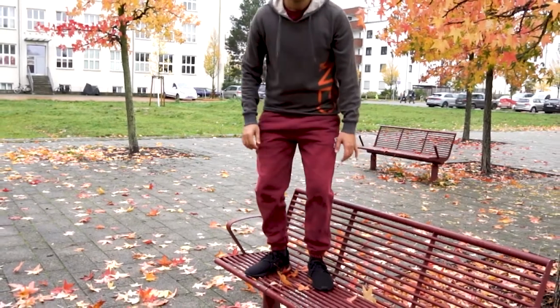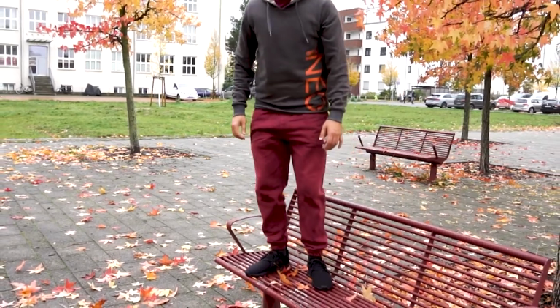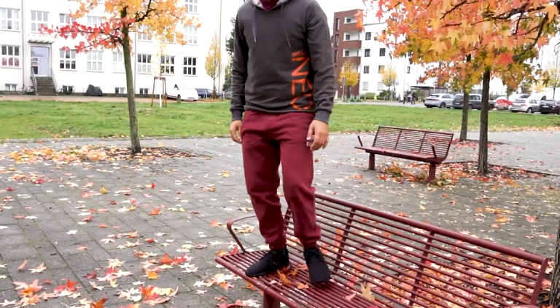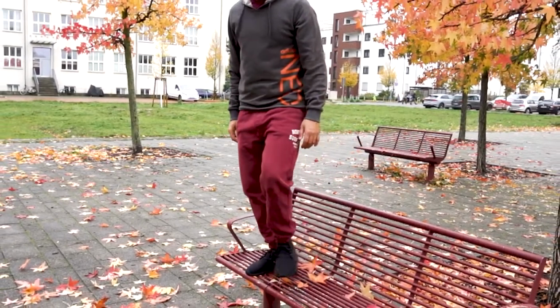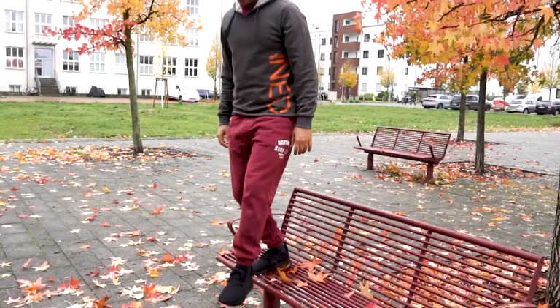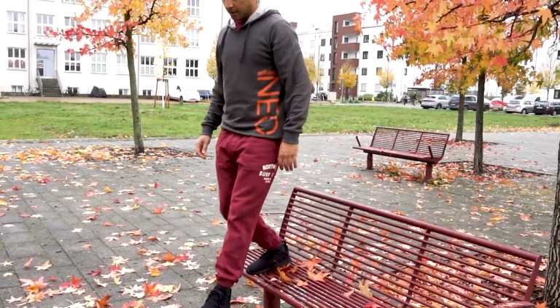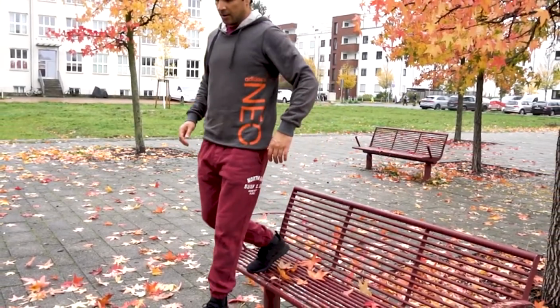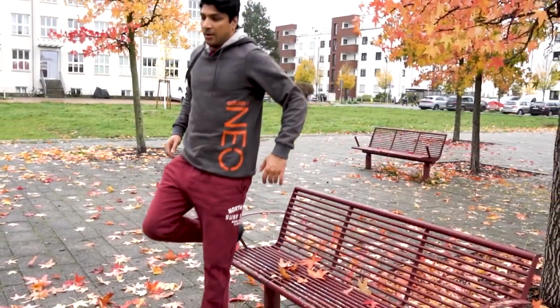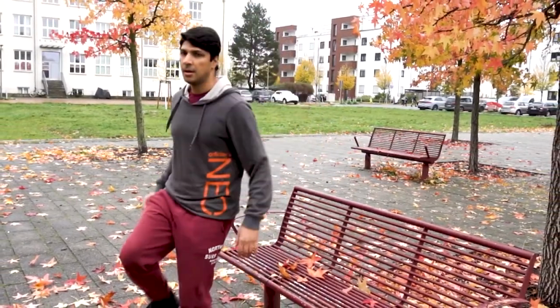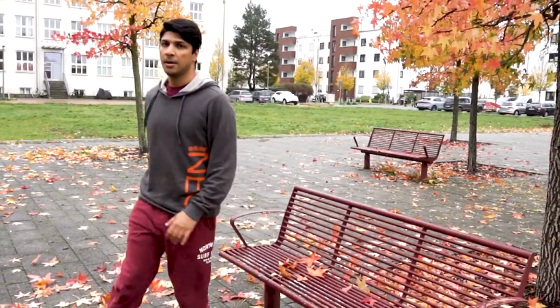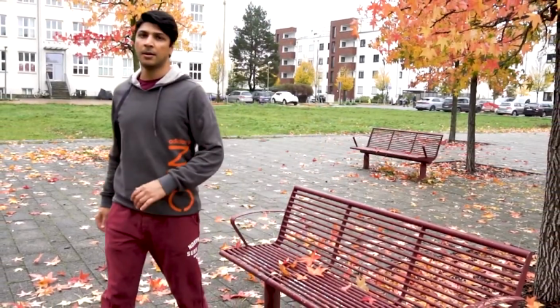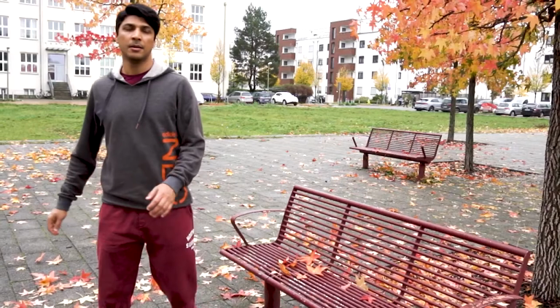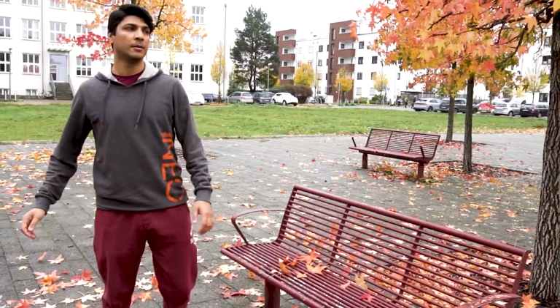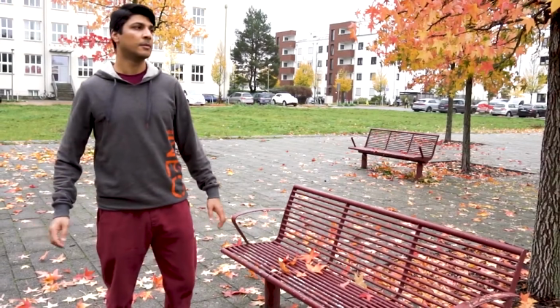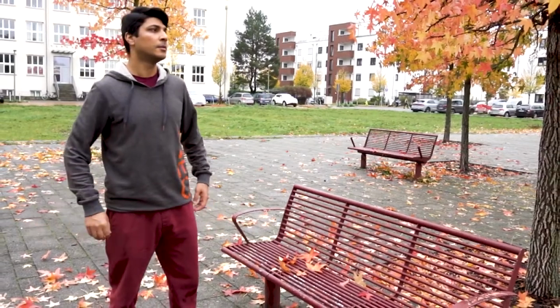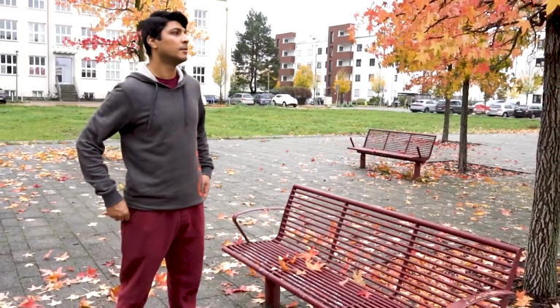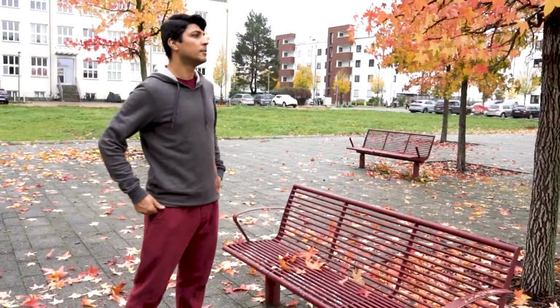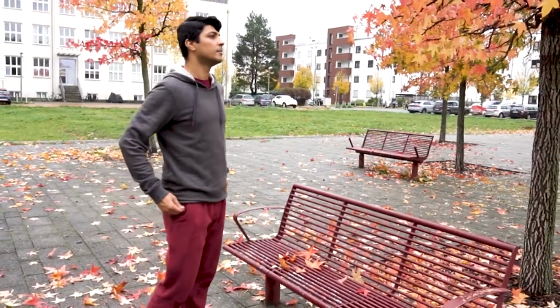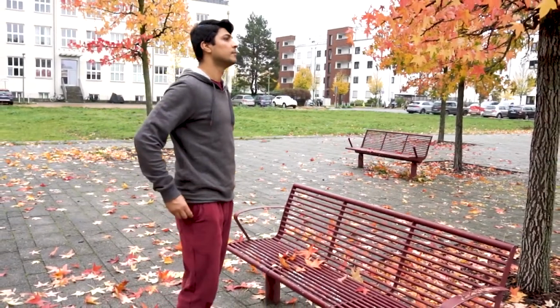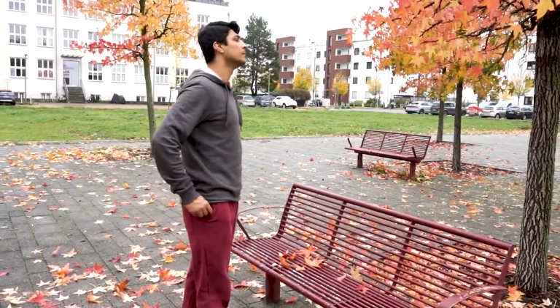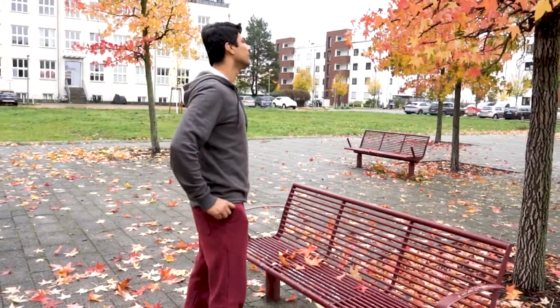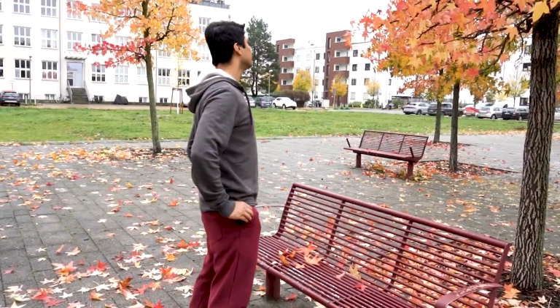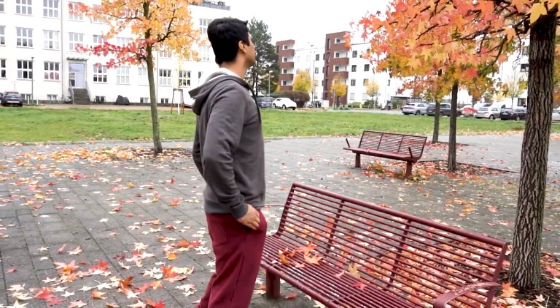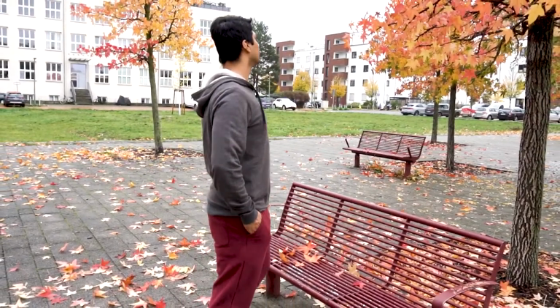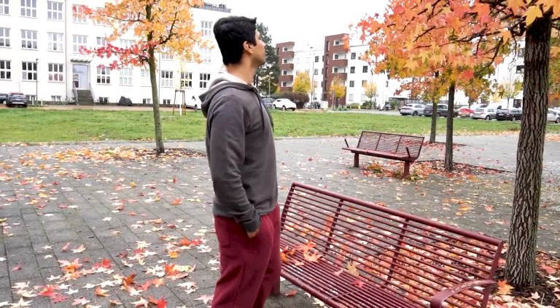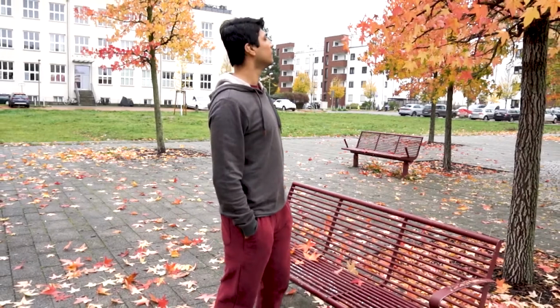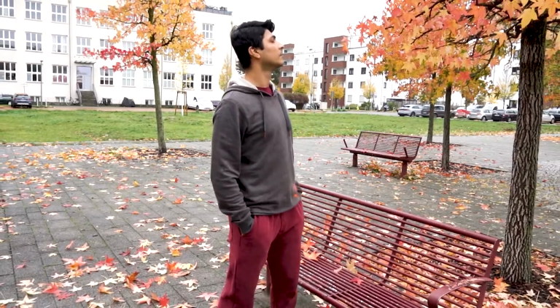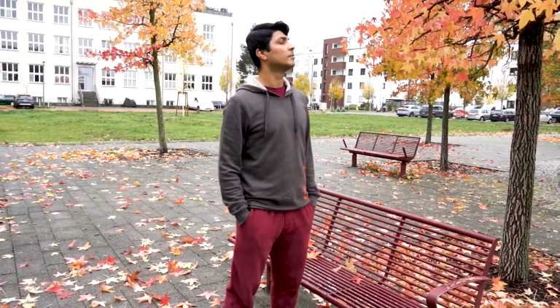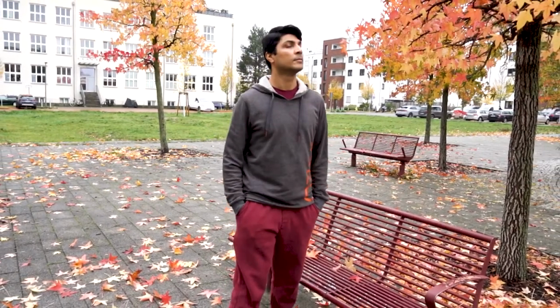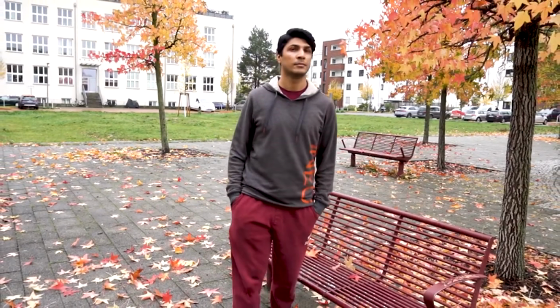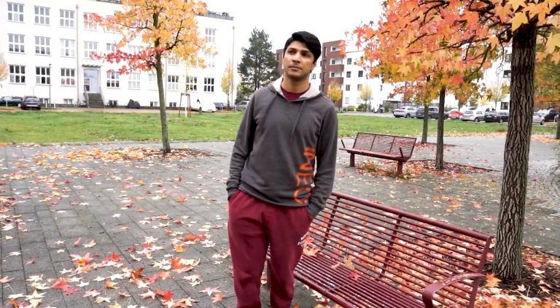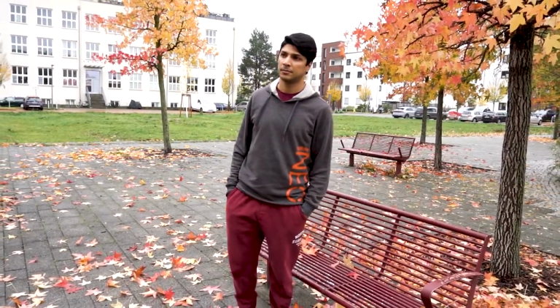I'm wearing a hoodie from Nike — it's not very loose fit or slim fit, just a normal size hoodie. With that I chose loose fit jeggings because I was feeling a bit lazy today.